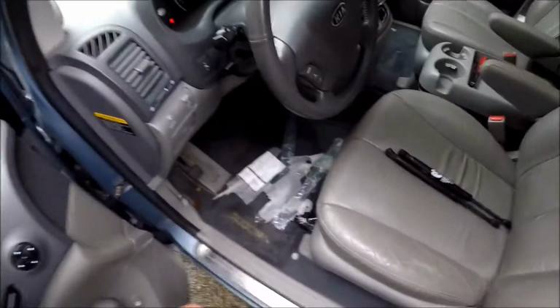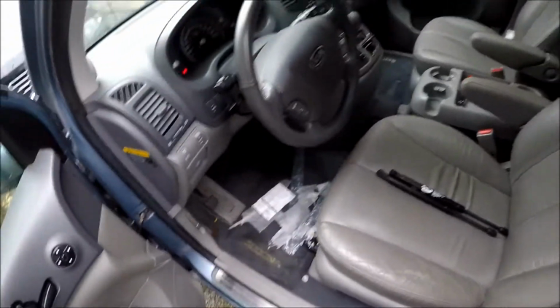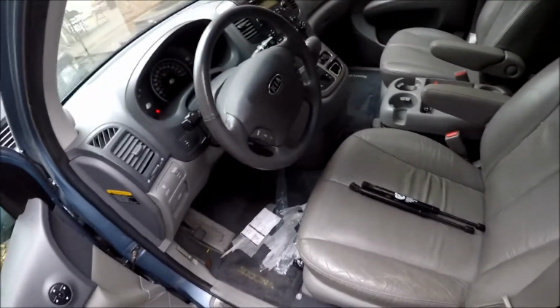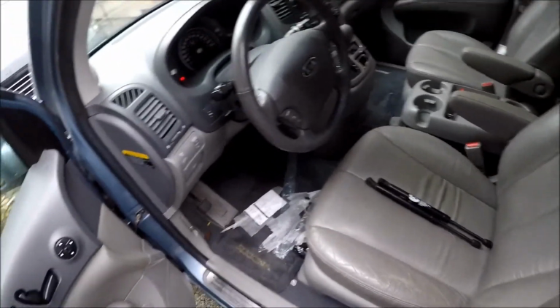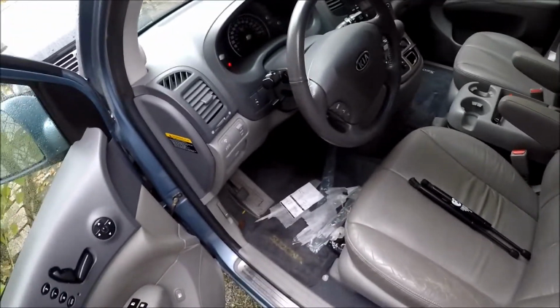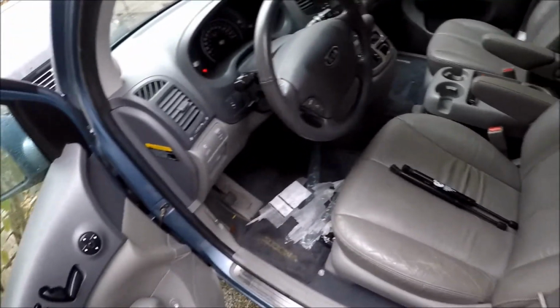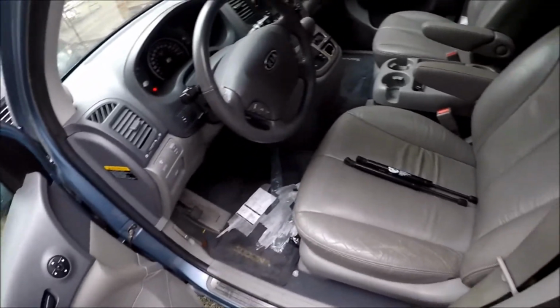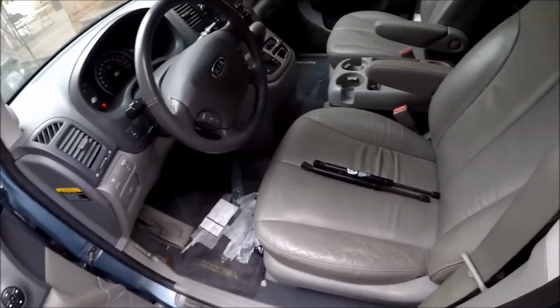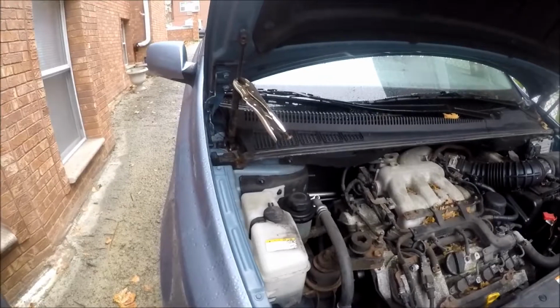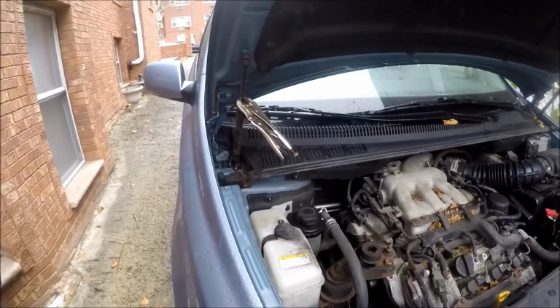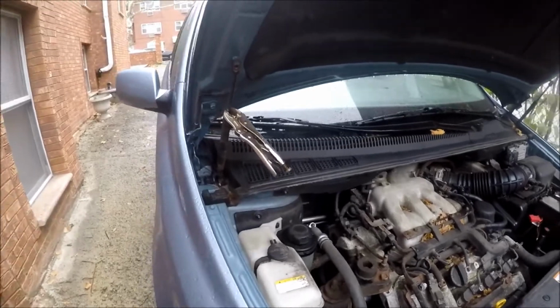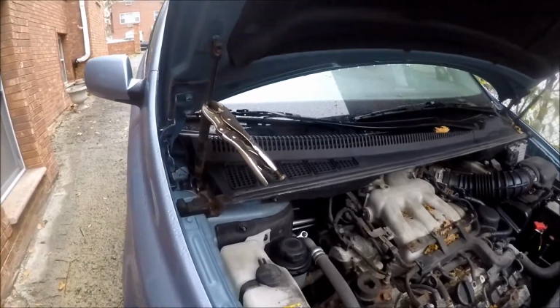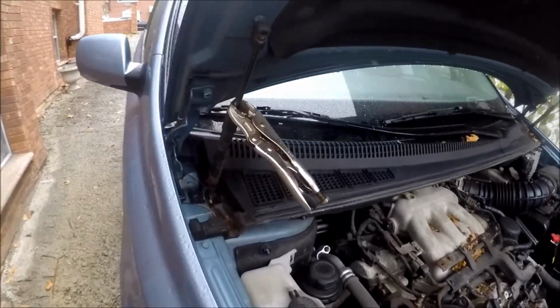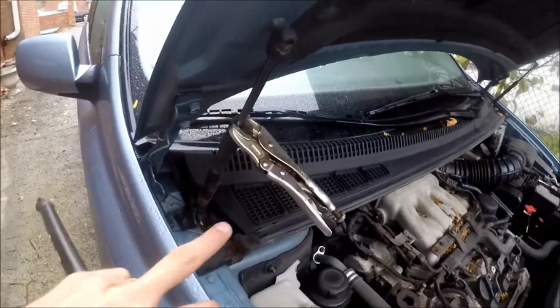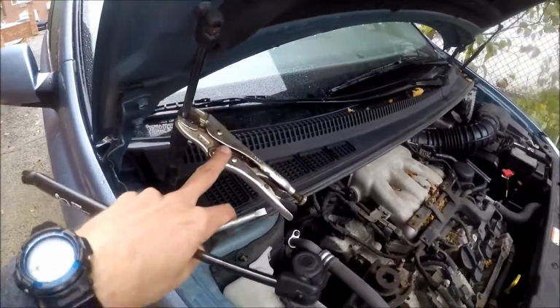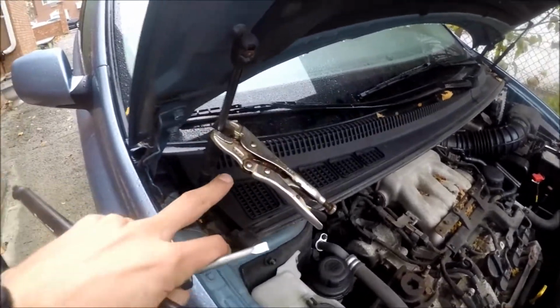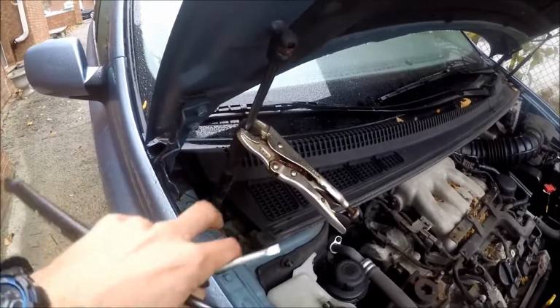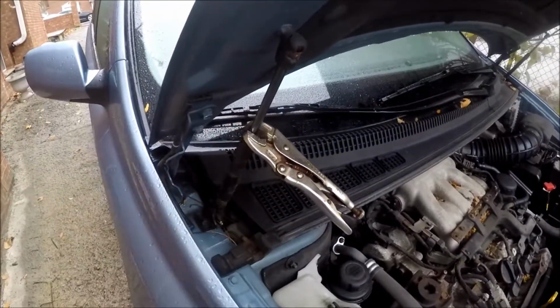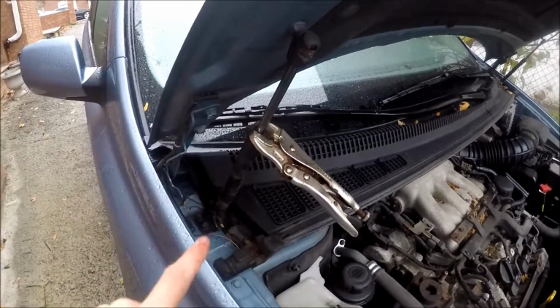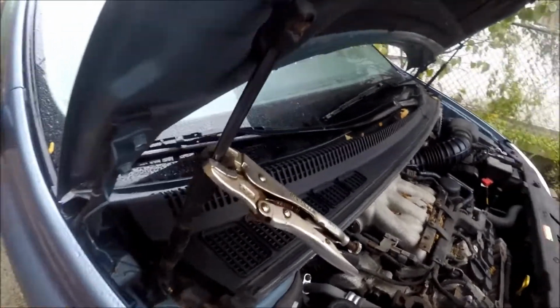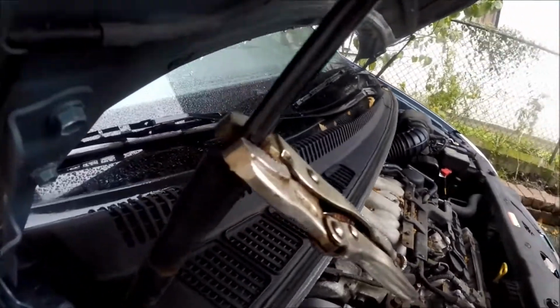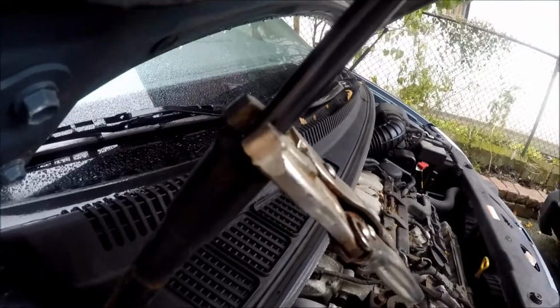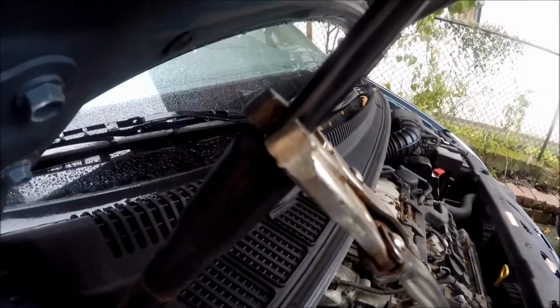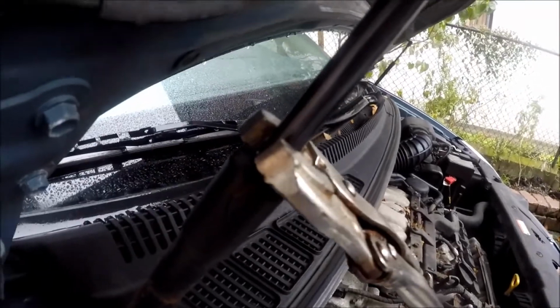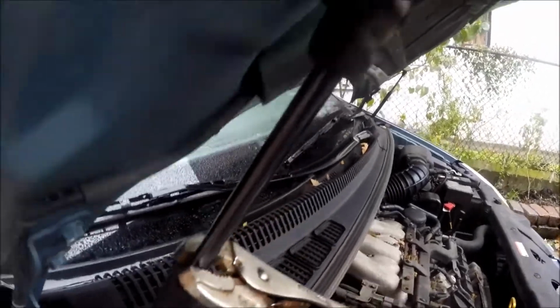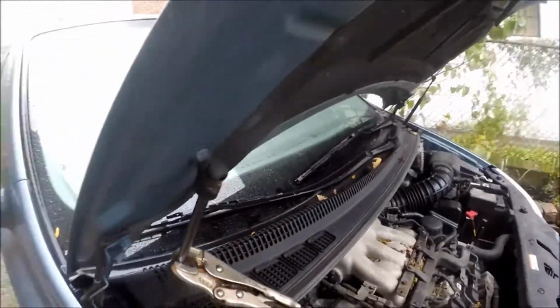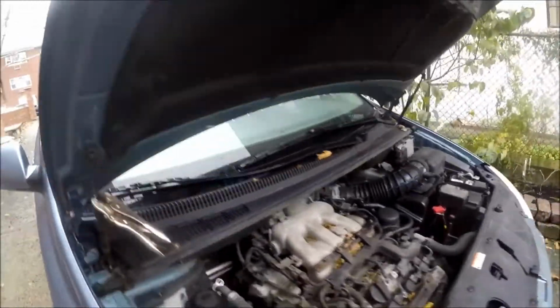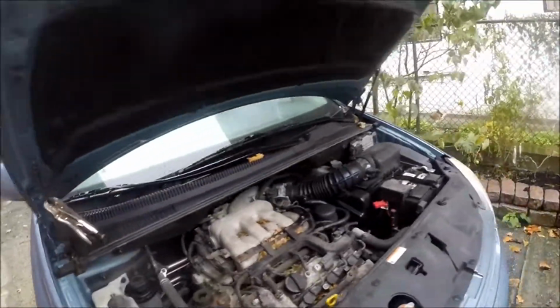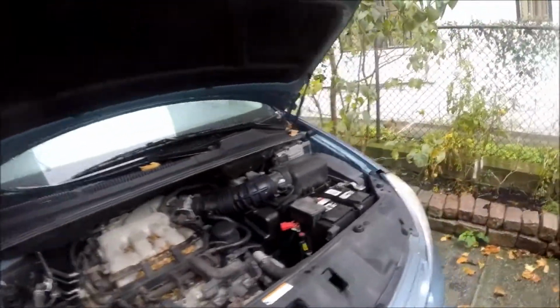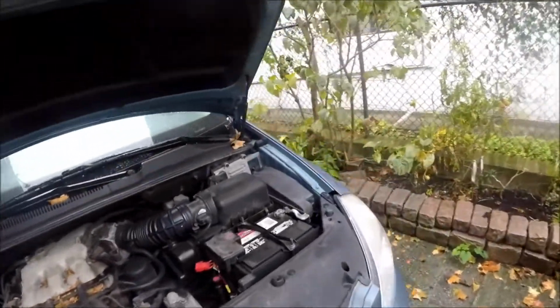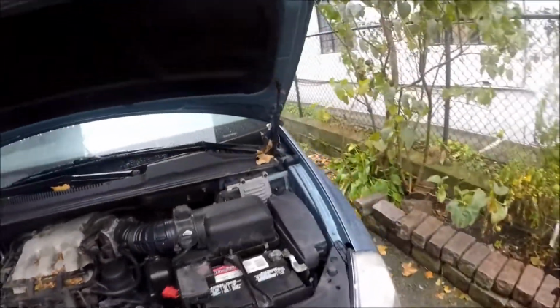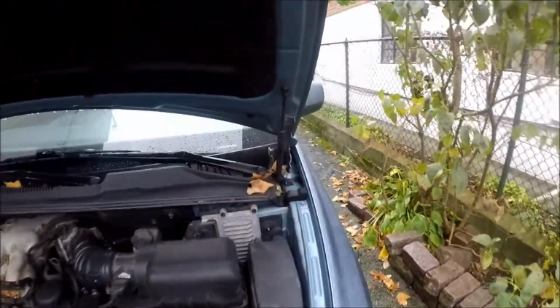Let's get a vise-grip. I took a vise-grip and put it over here on this strut right here like this. So now the hood is not falling. So we're gonna start working on this side.